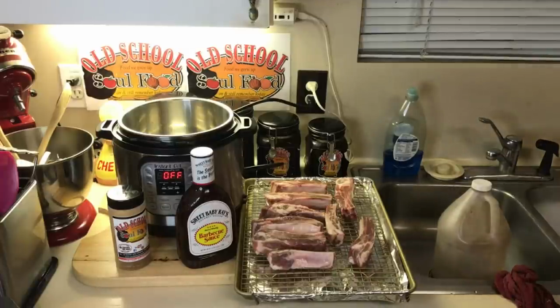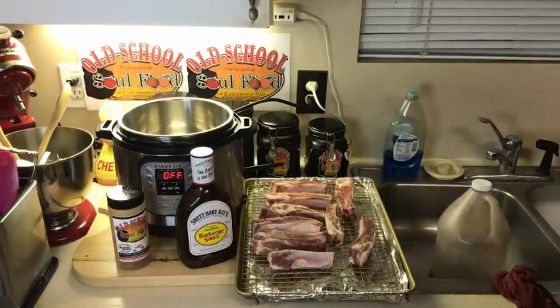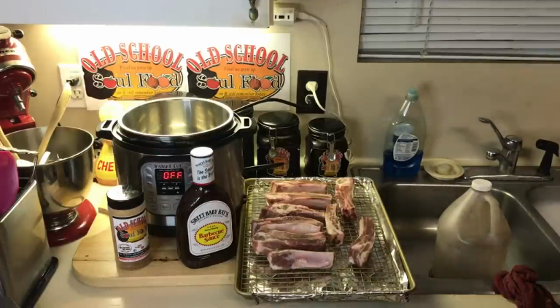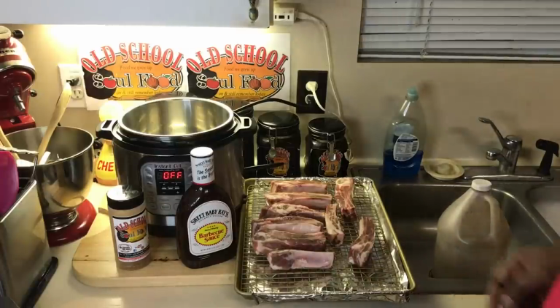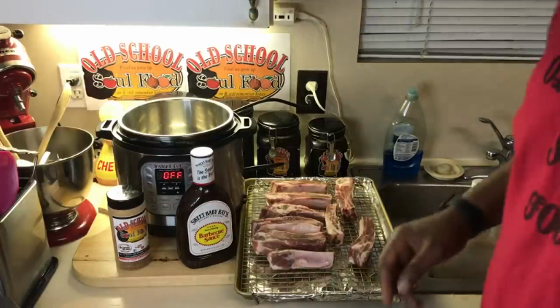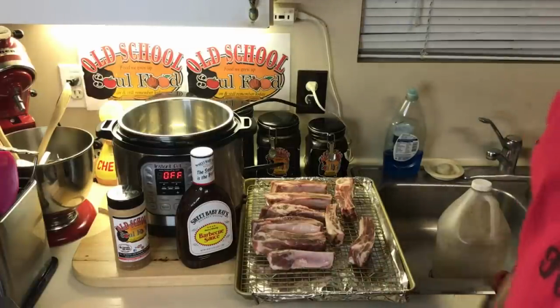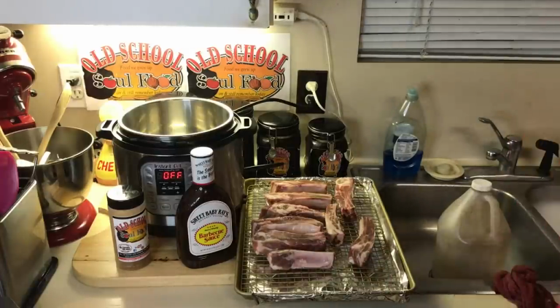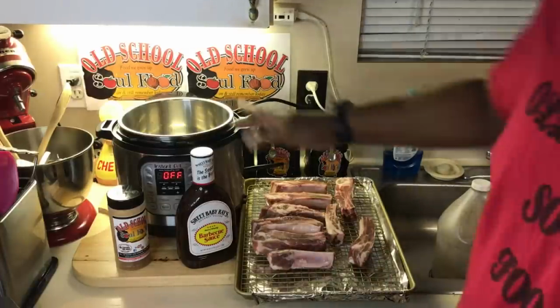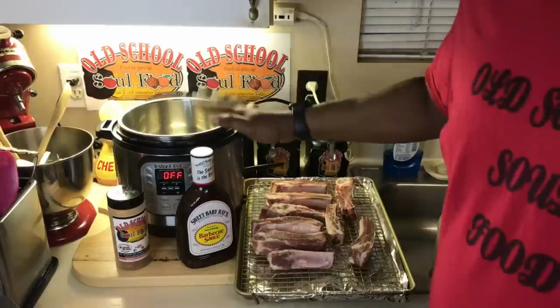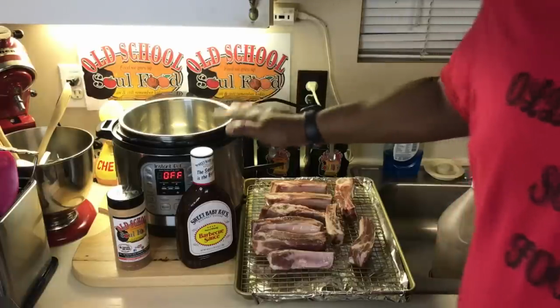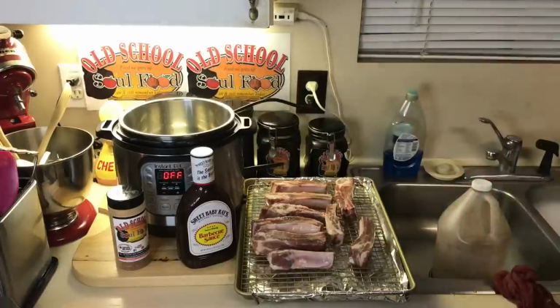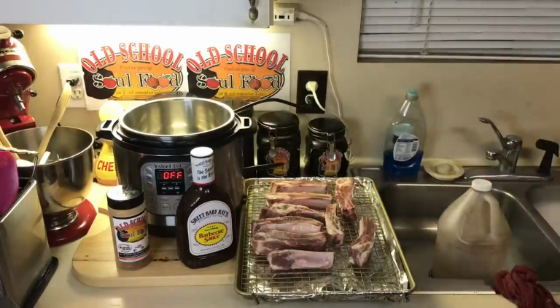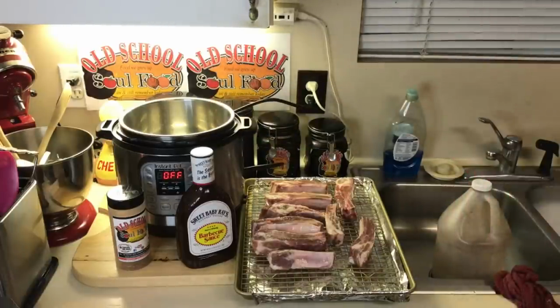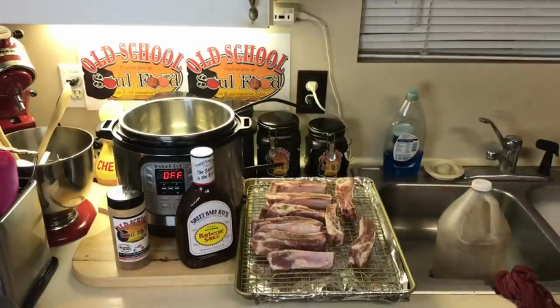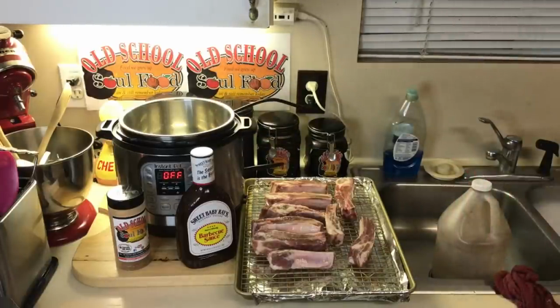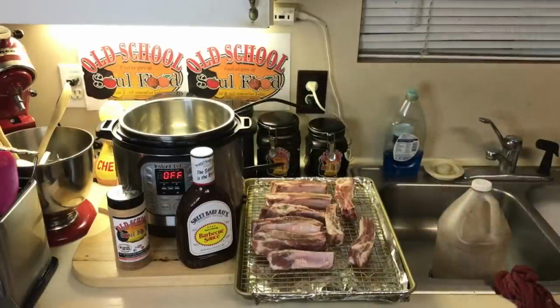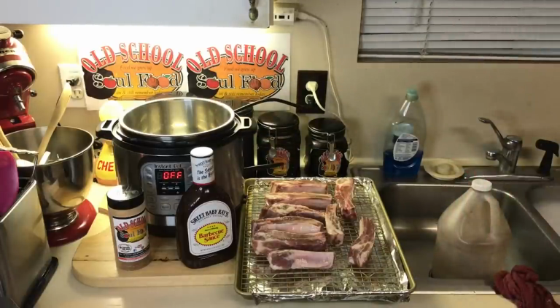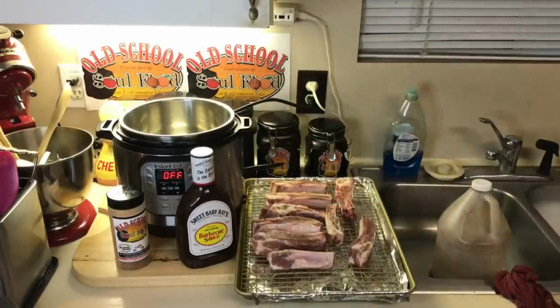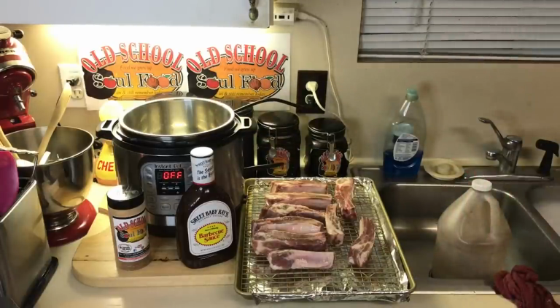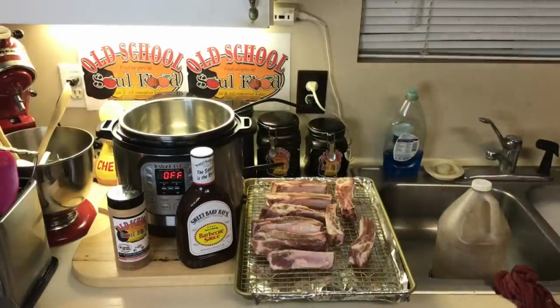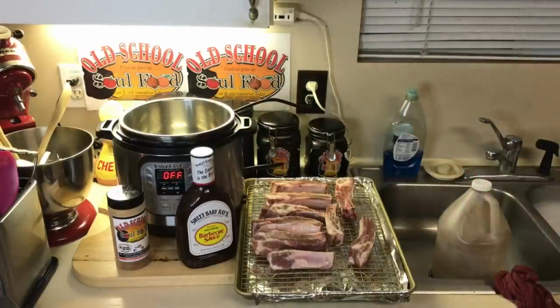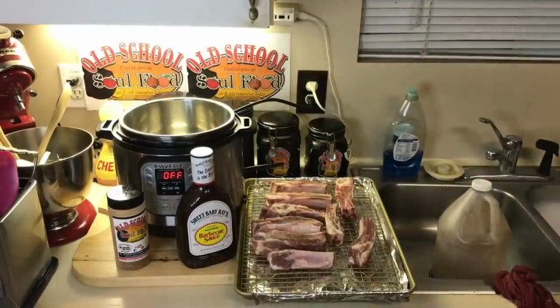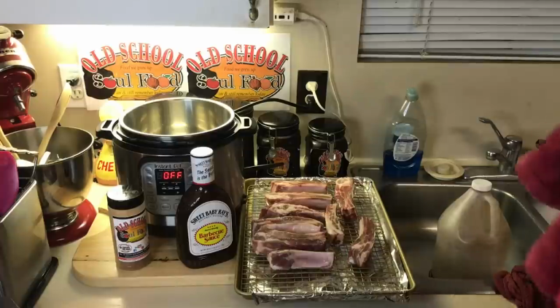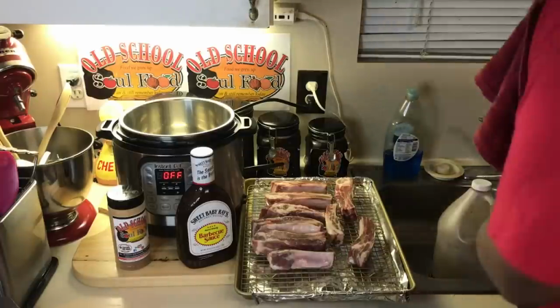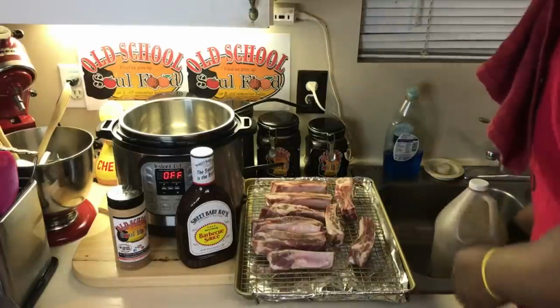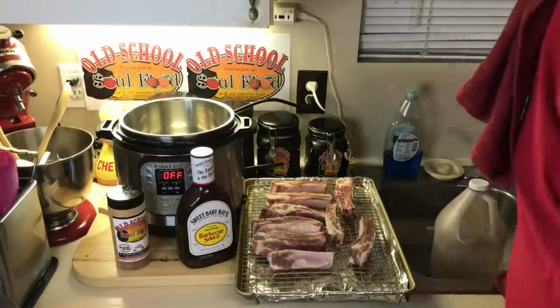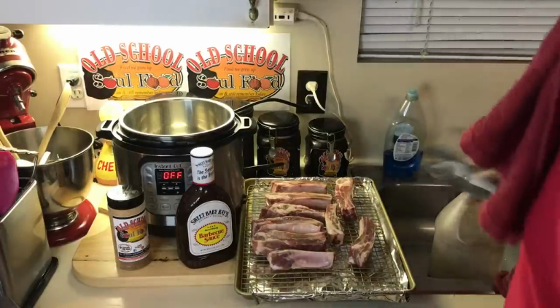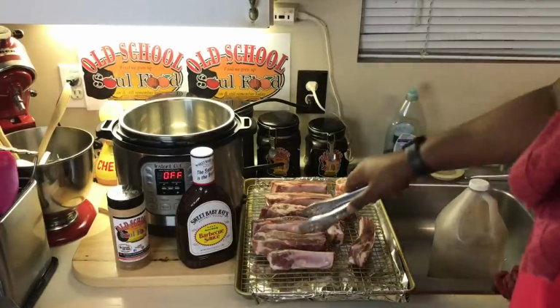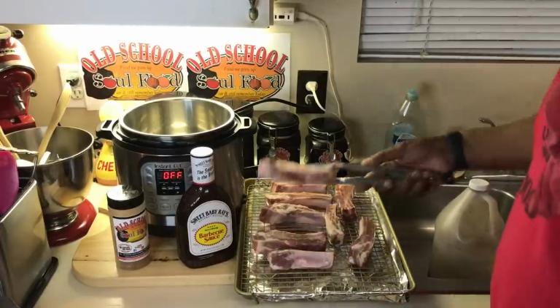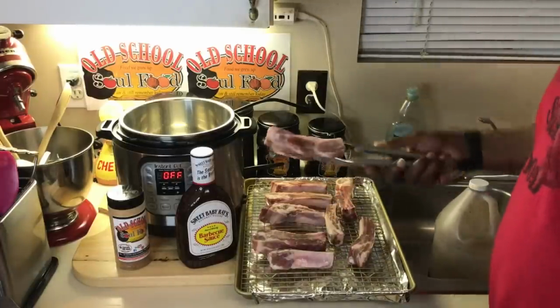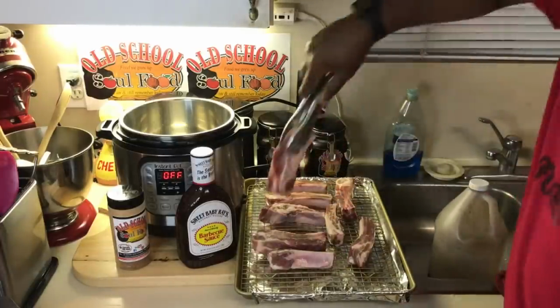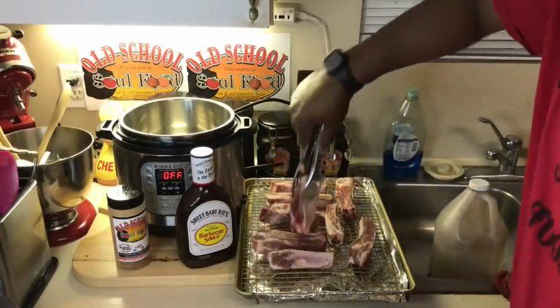The other one yesterday took 45 minutes for turkey wings. This is going to take about 35 minutes in the Instant Pot. I'm going to do my barbecue finger ribs. Y'all sometimes have seen these in the supermarket — all these are pork ribs shaped like a finger.